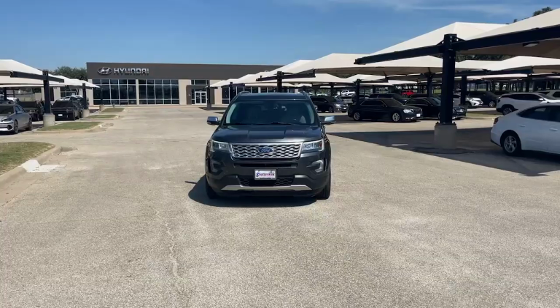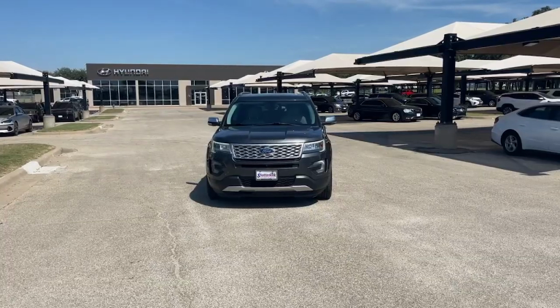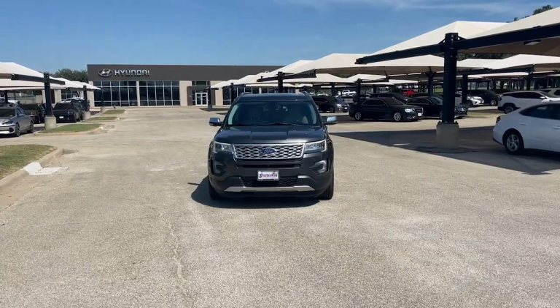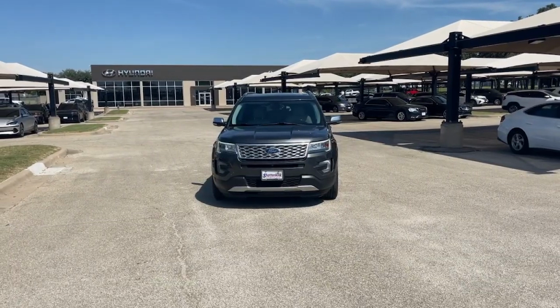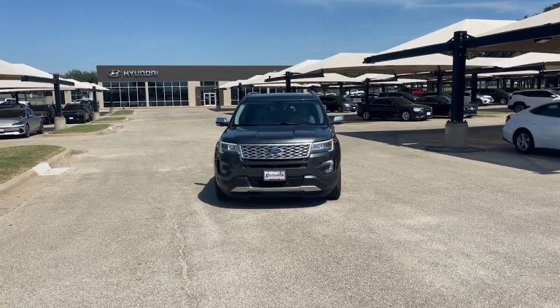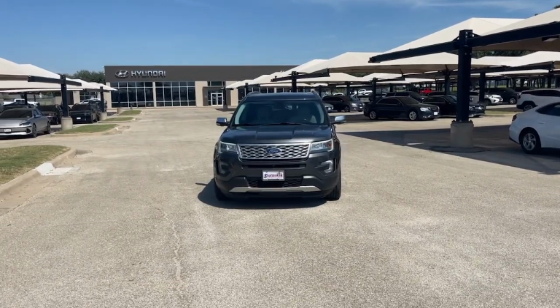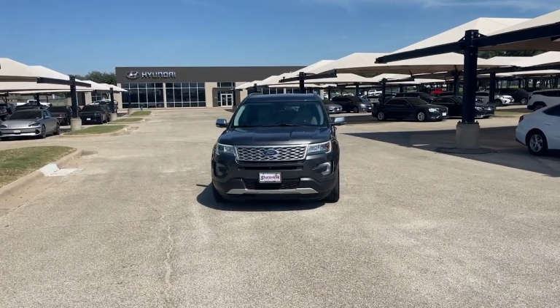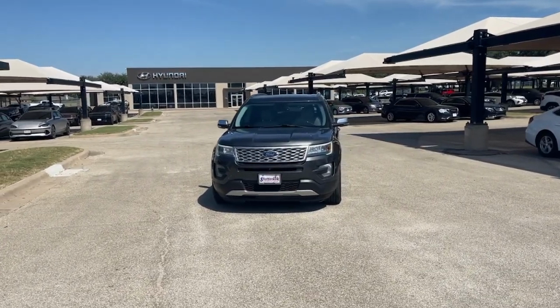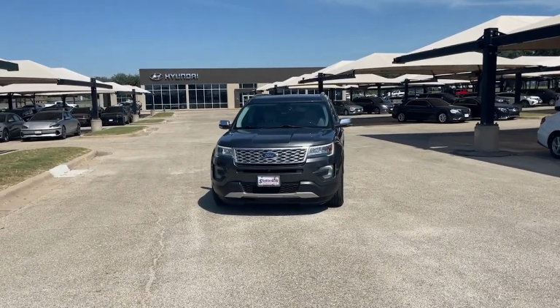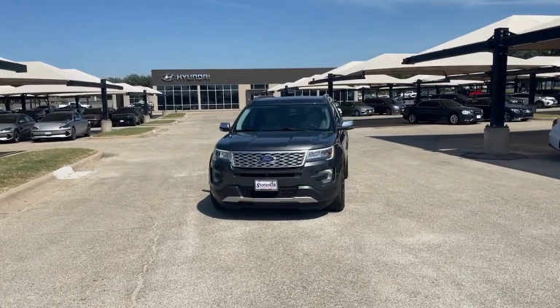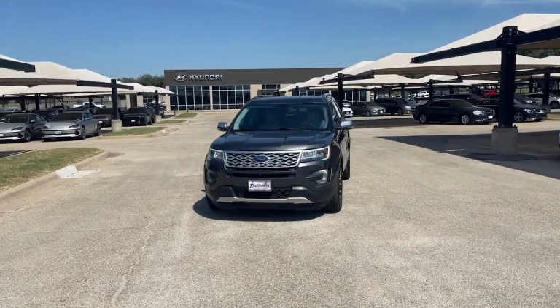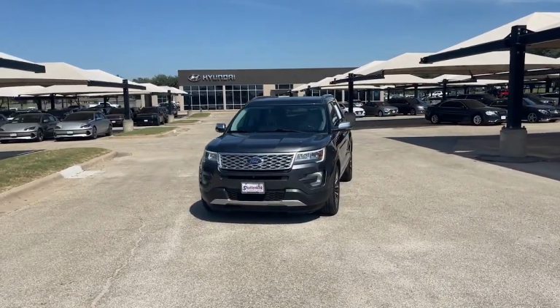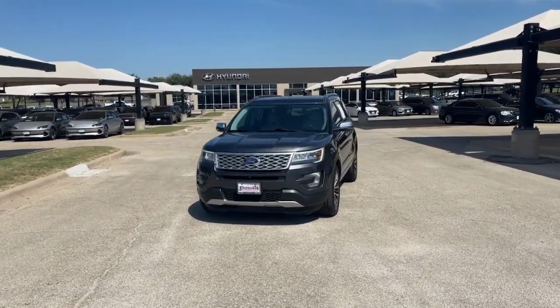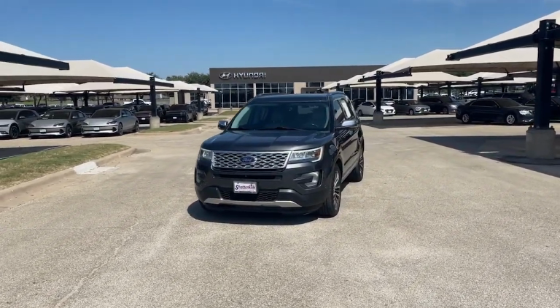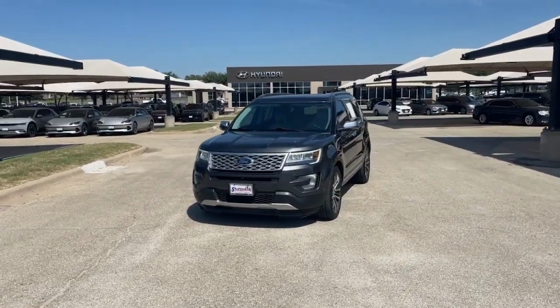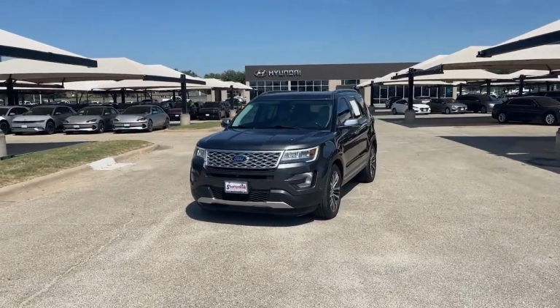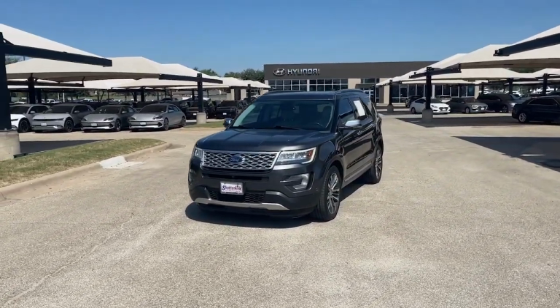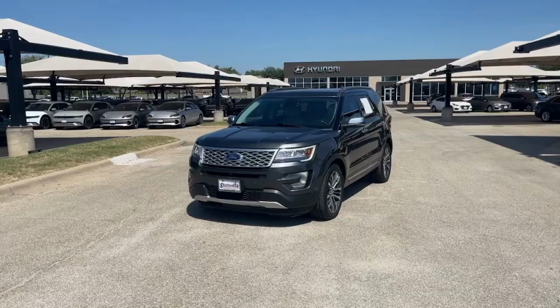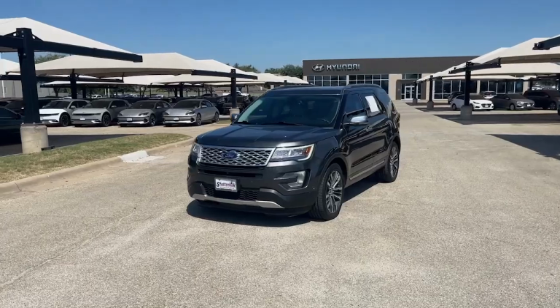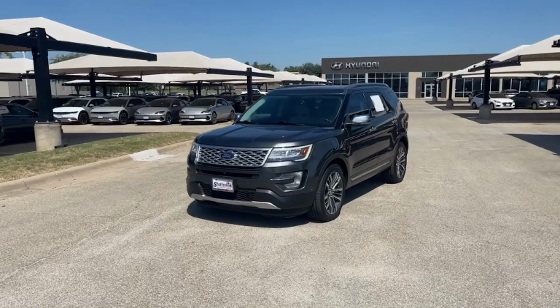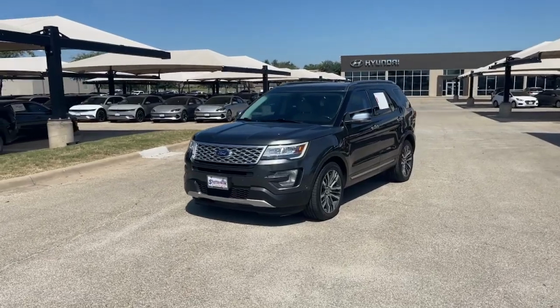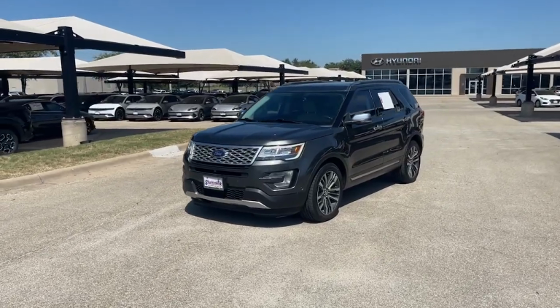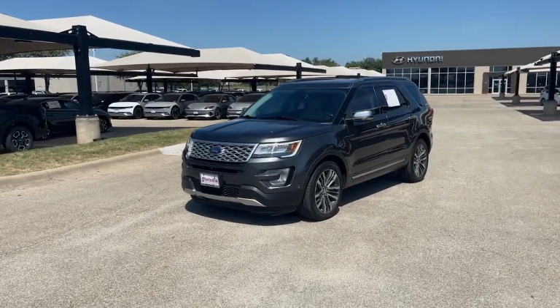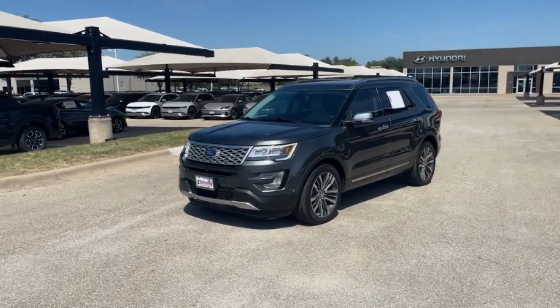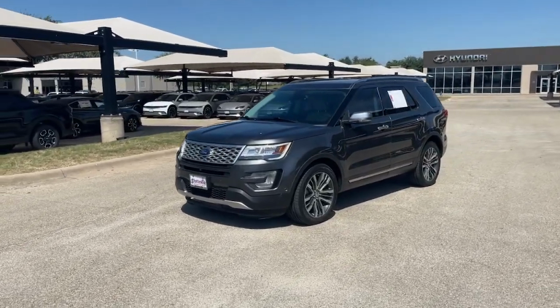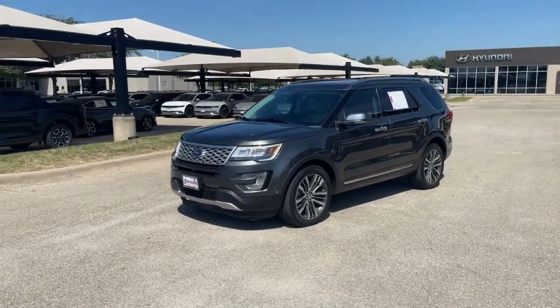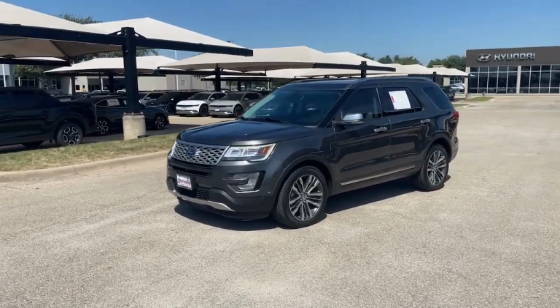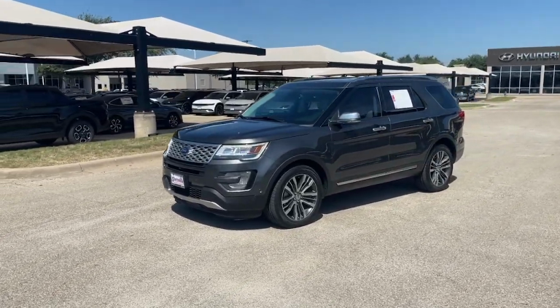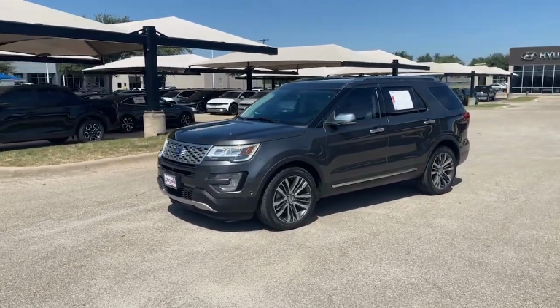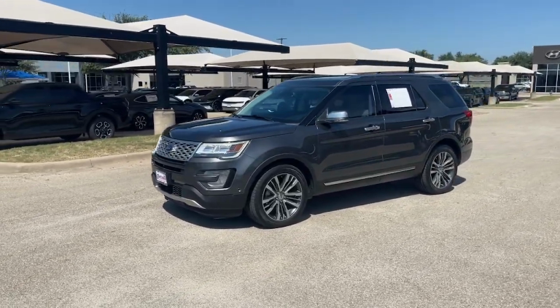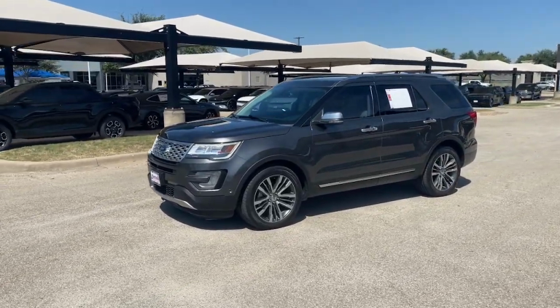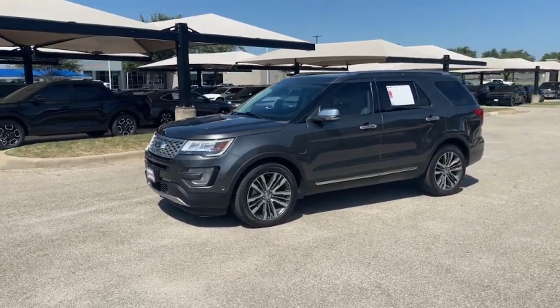You just found the 2017 Ford Explorer. With less than 110,000 miles on the odometer, this vehicle provides excellent value.